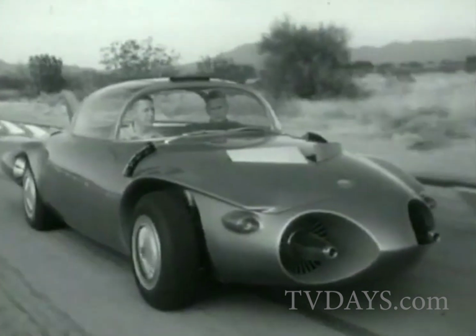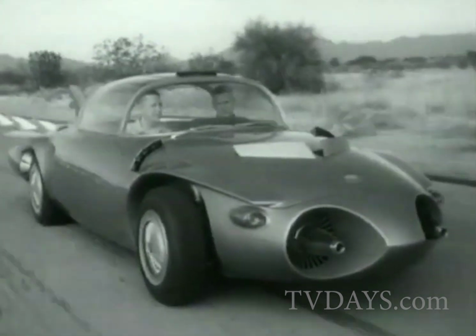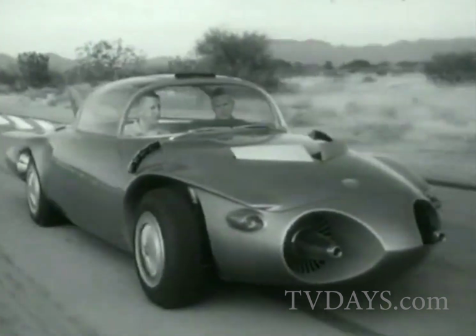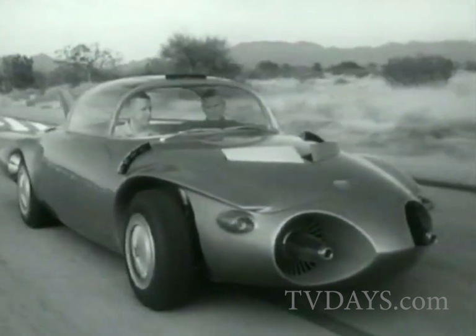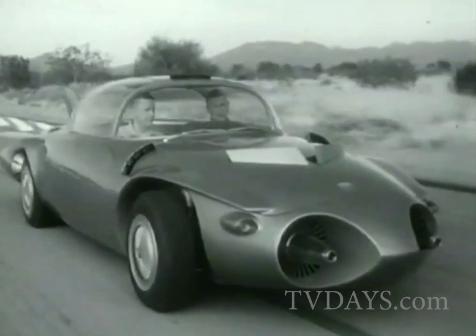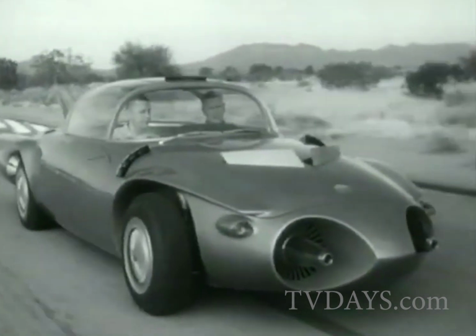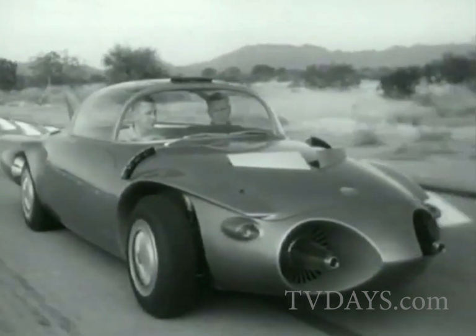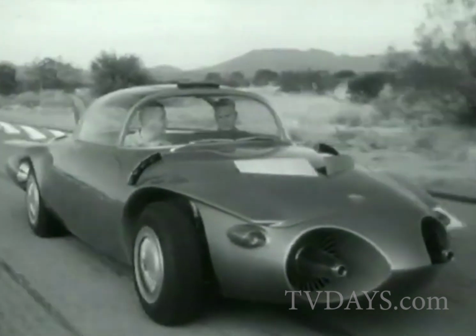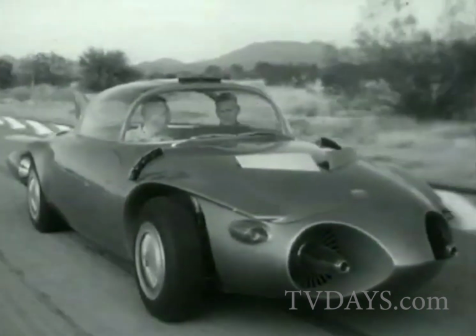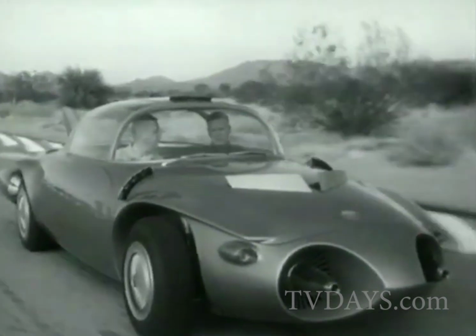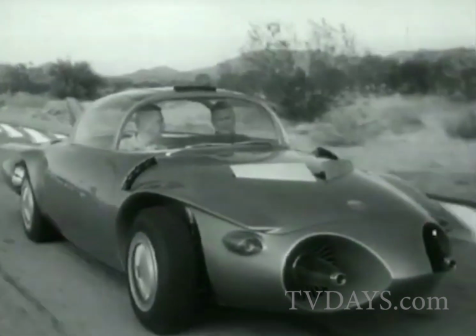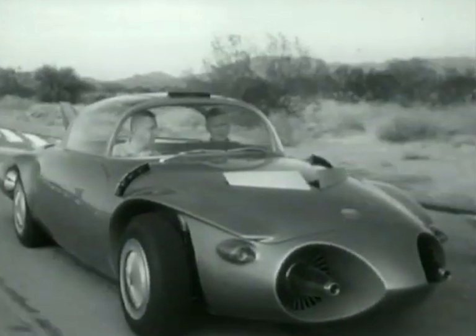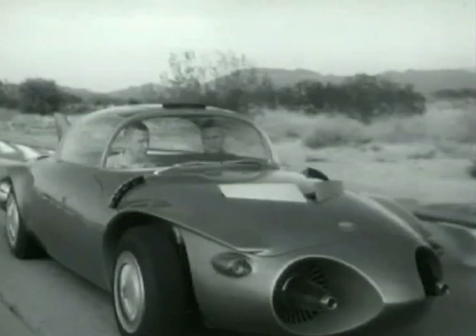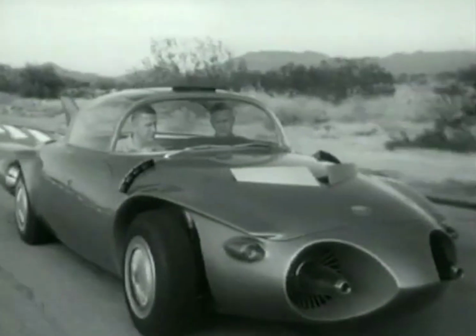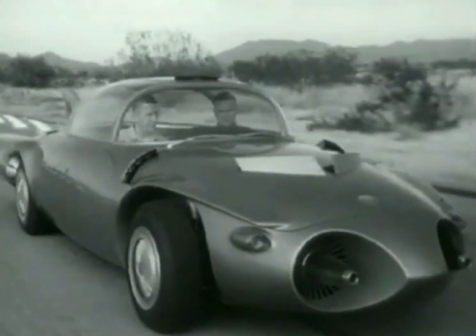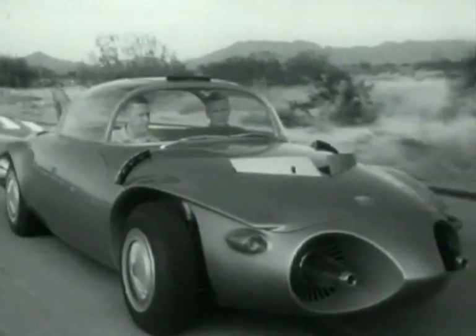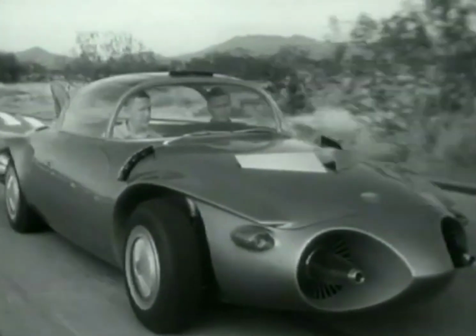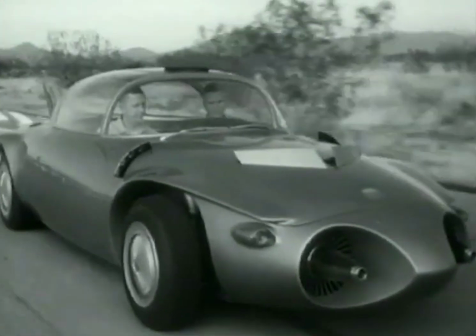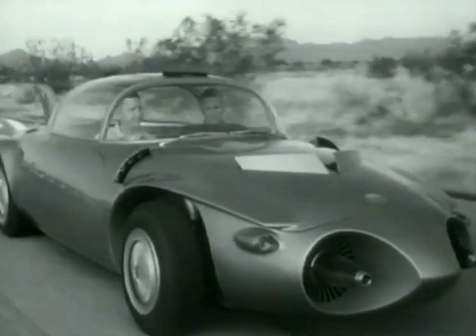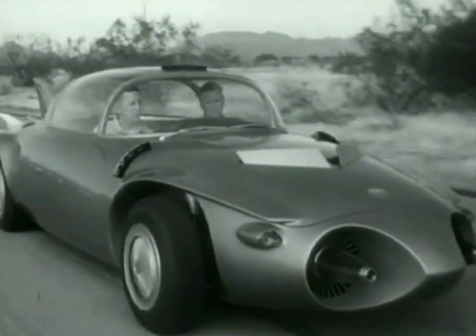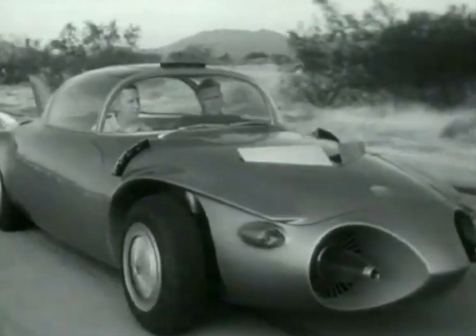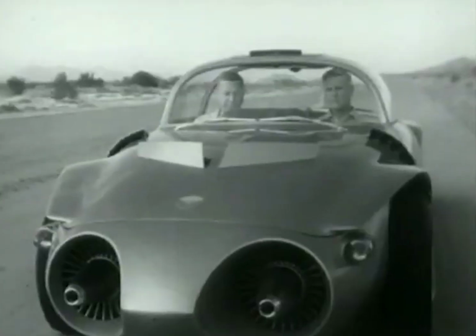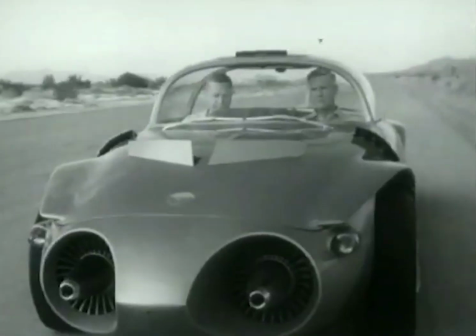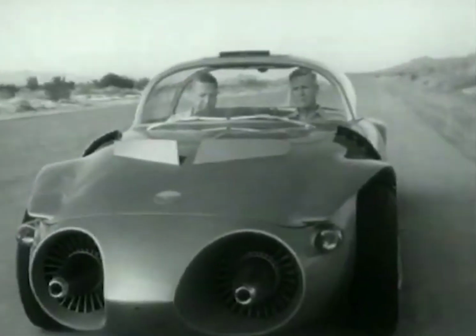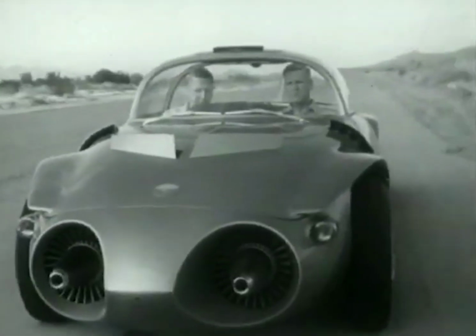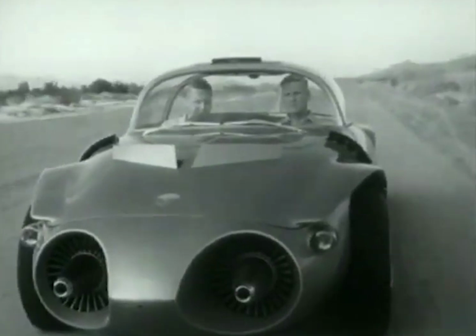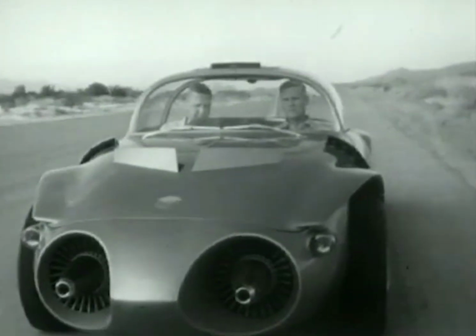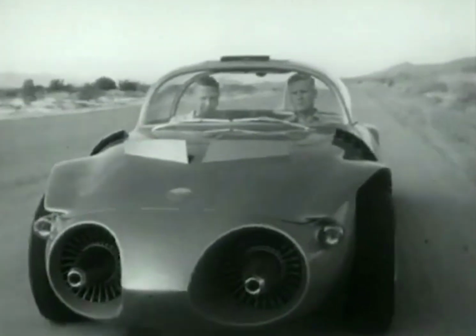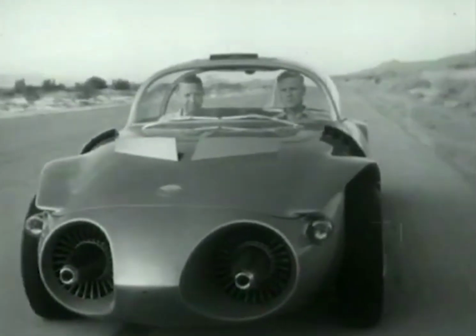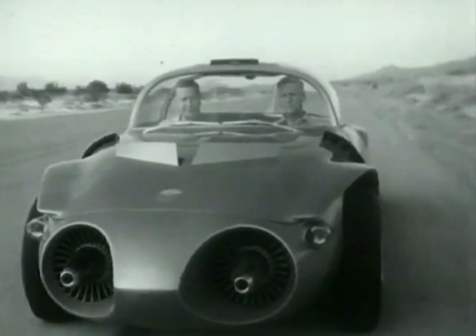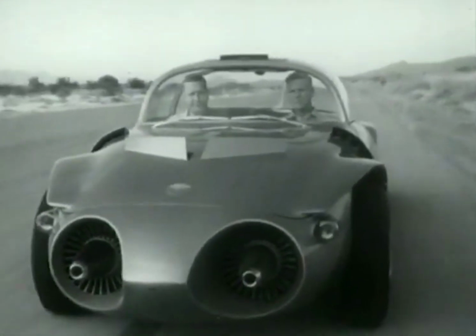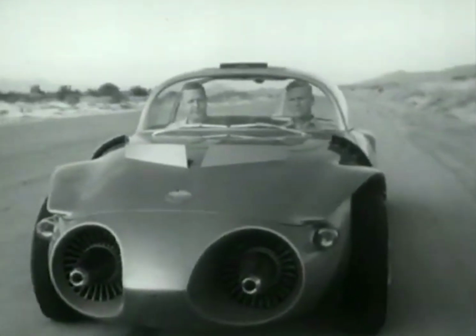Following these test runs, she heads for stardom in the 1956 Motorama. Matching the car with the road, the research men of General Motors seek complete comfort and safety for the motoring public.